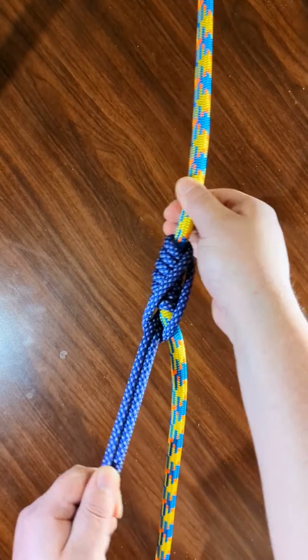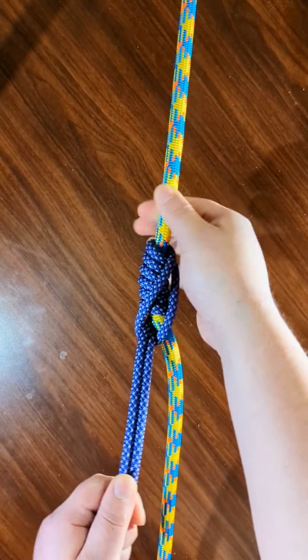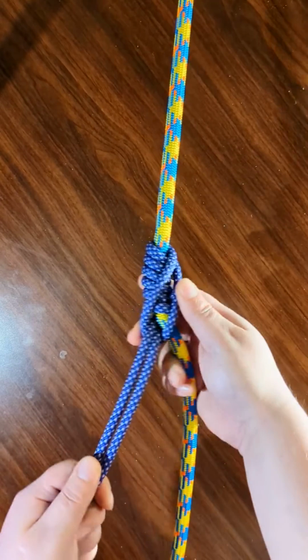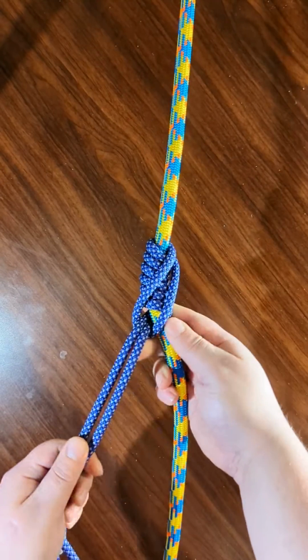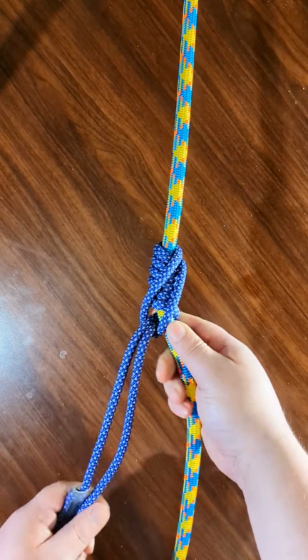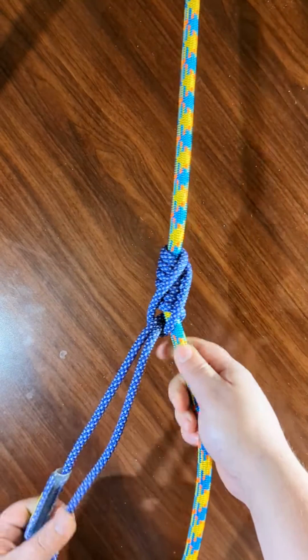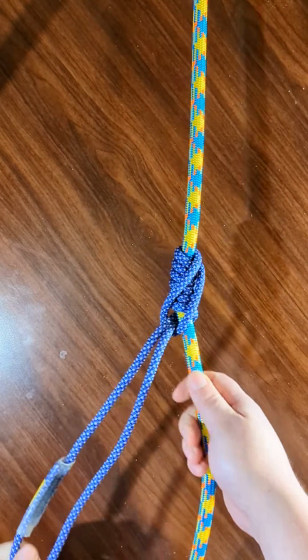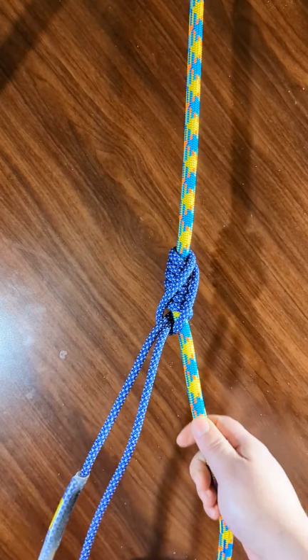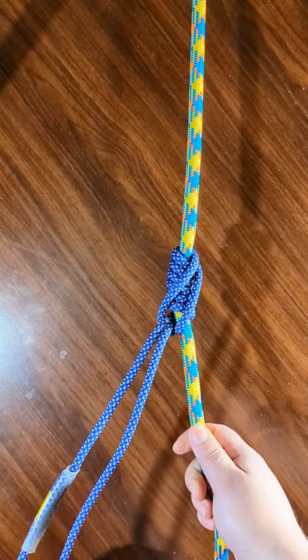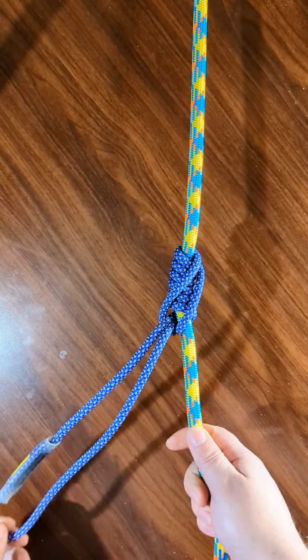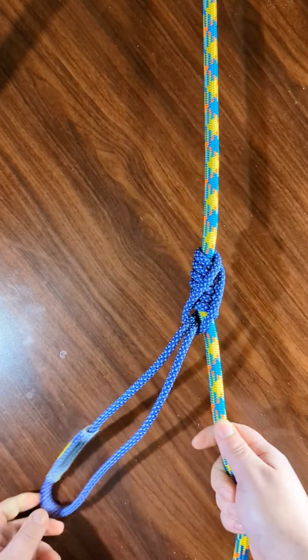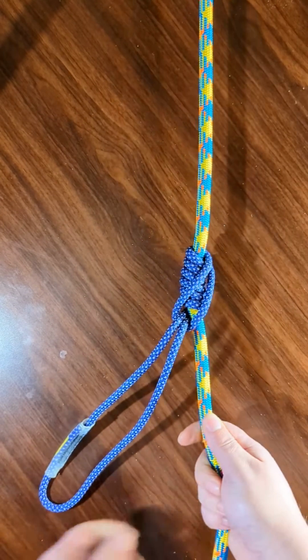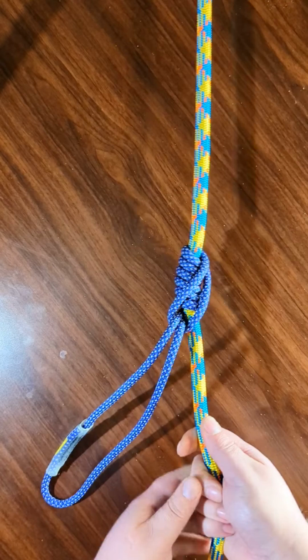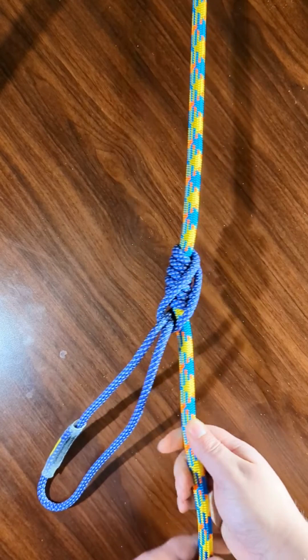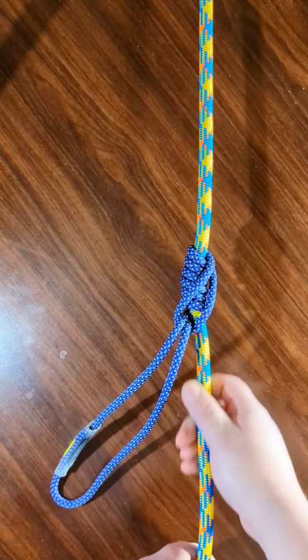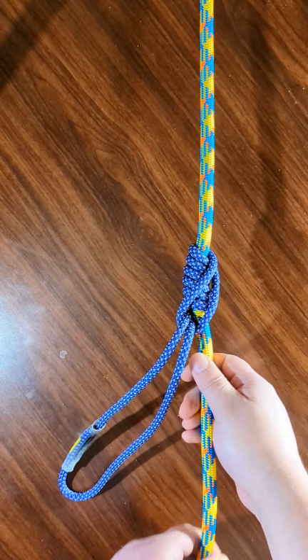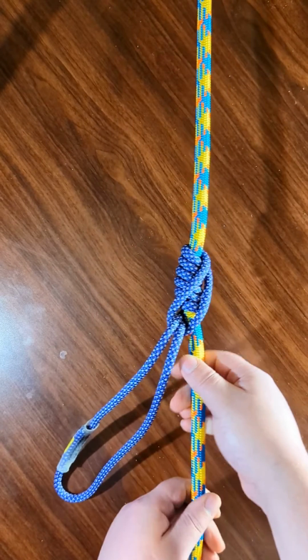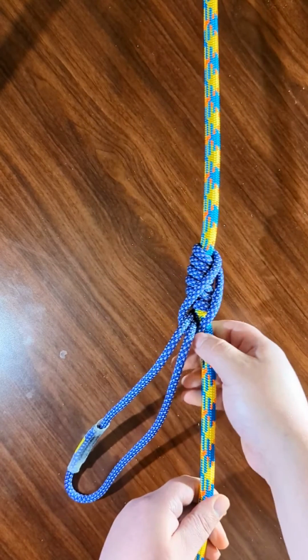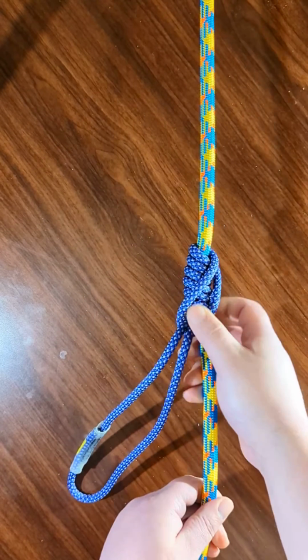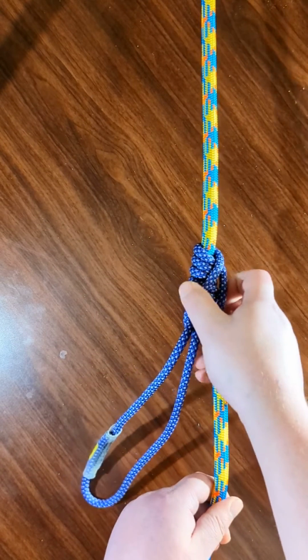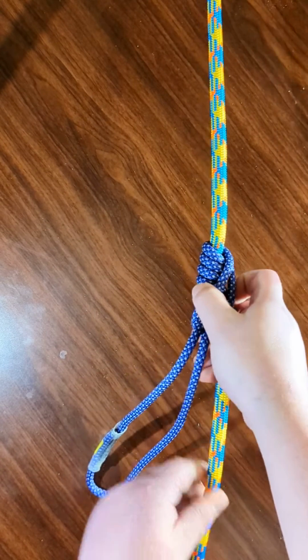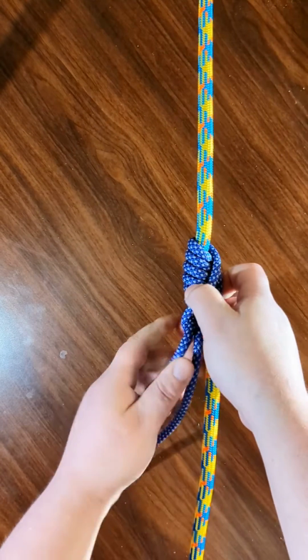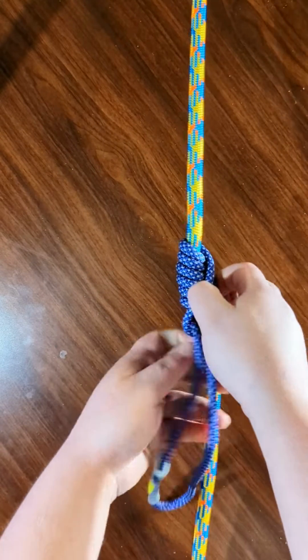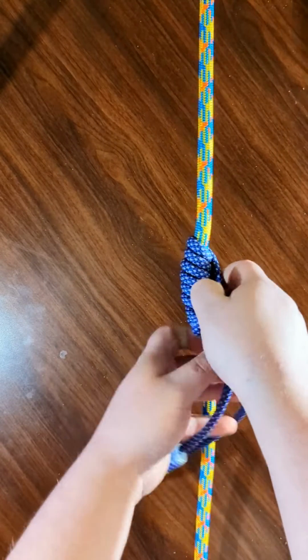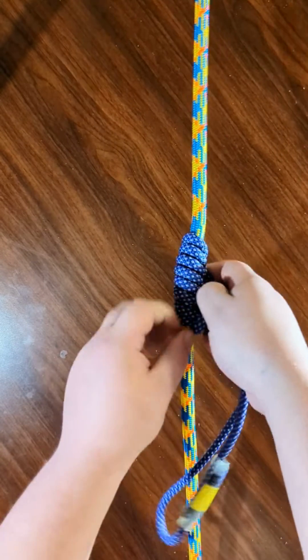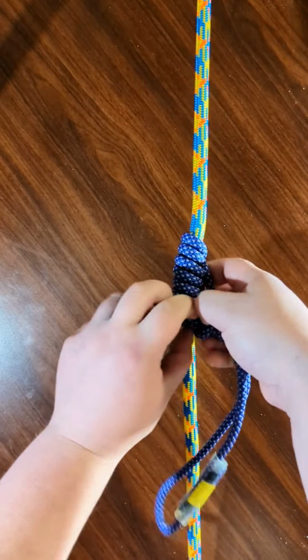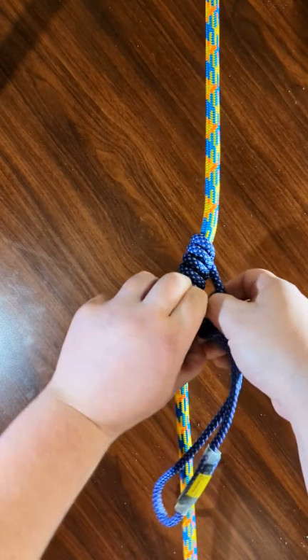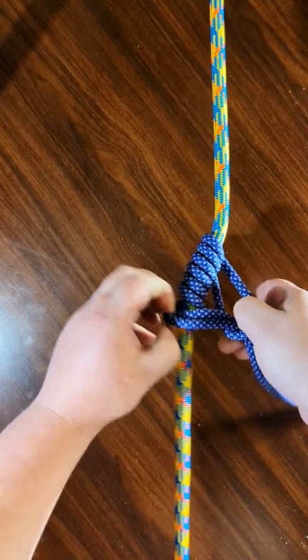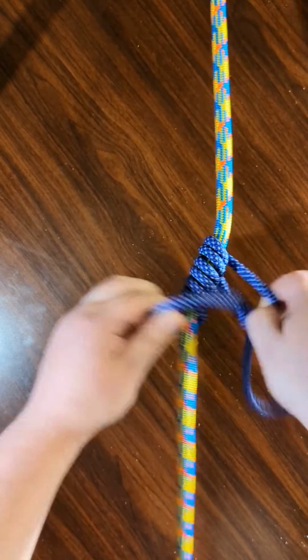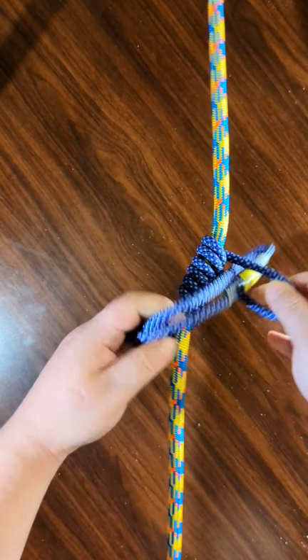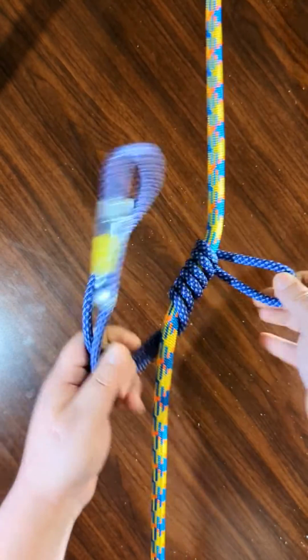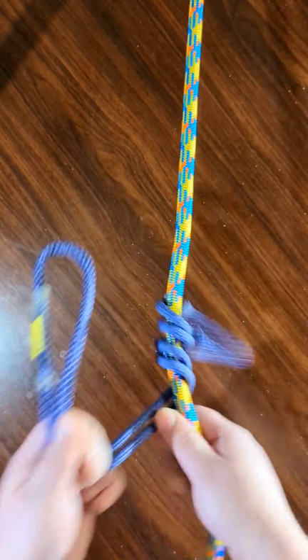And it's good to go. So that's the Klemheist. Another great thing about this hitch is that it's easy to take off.